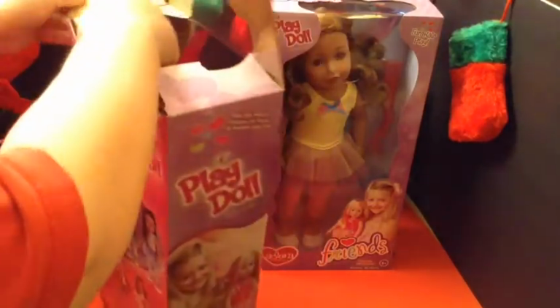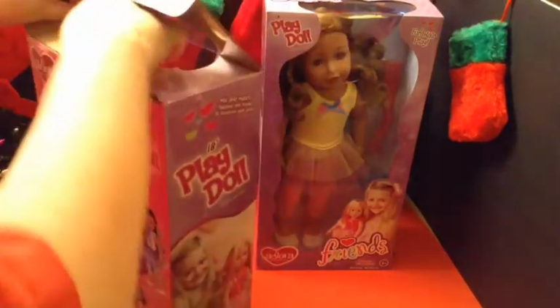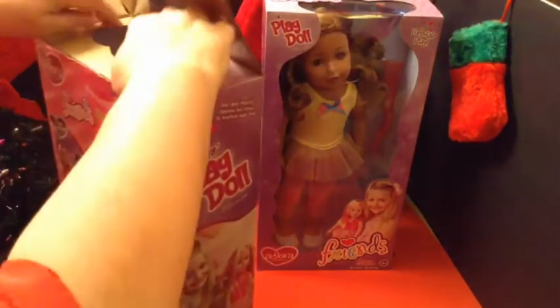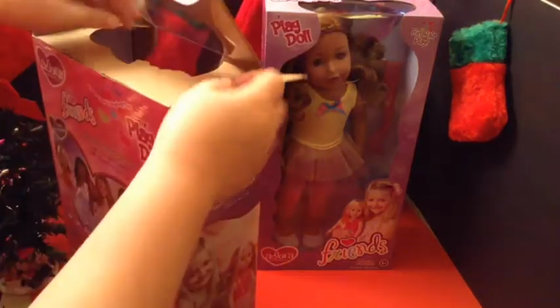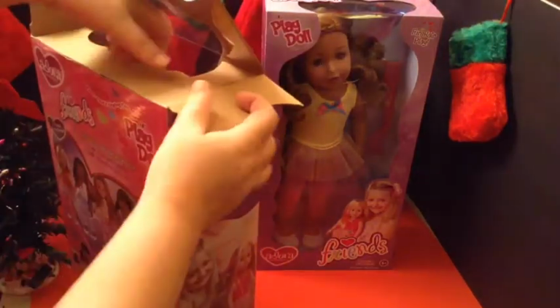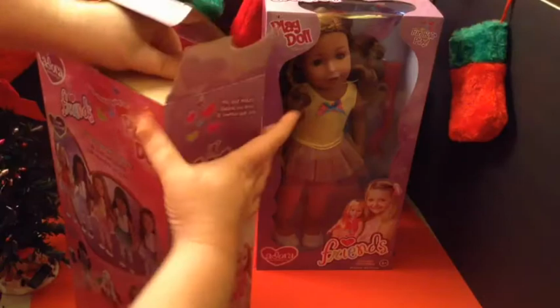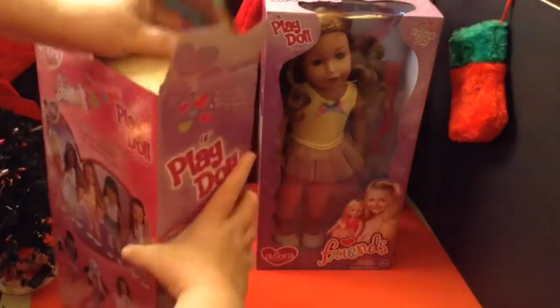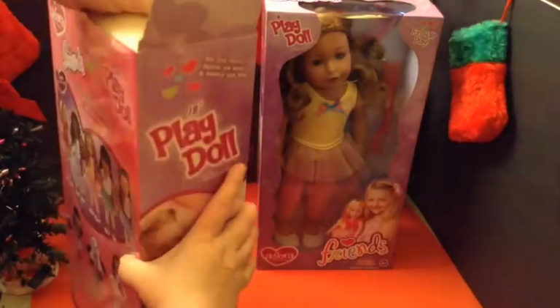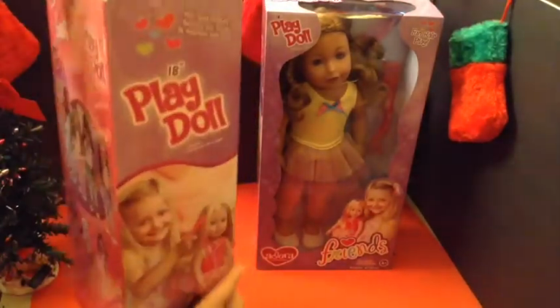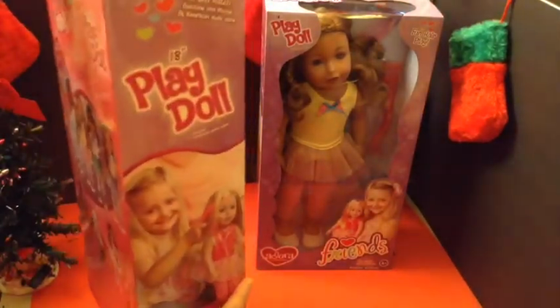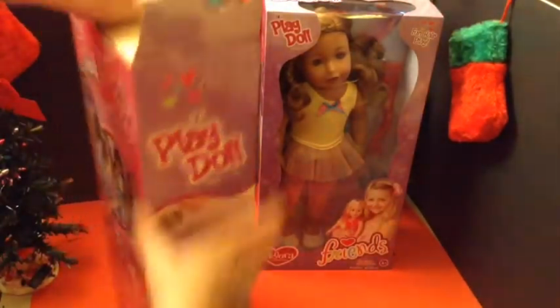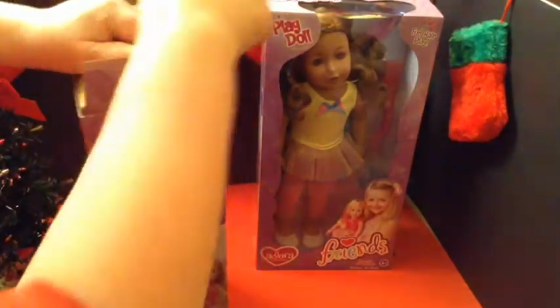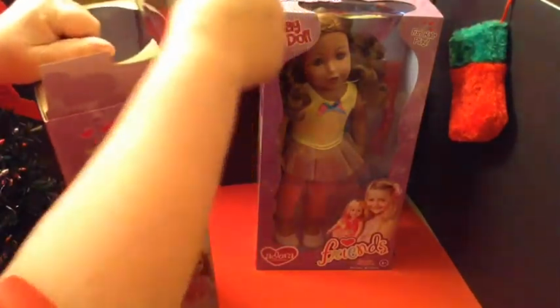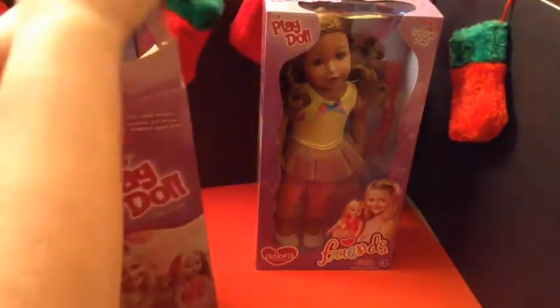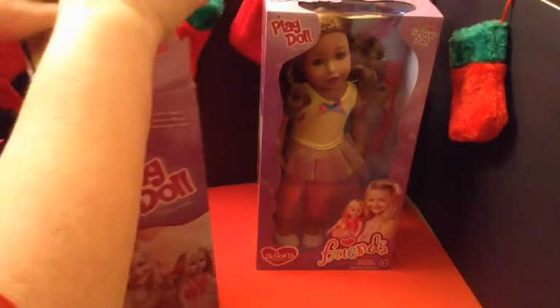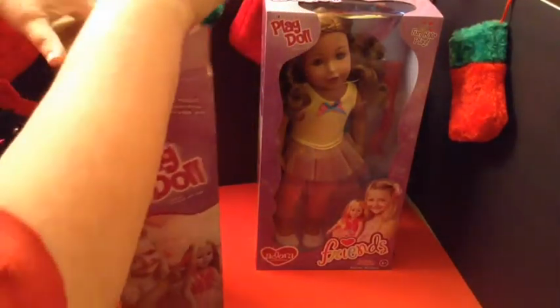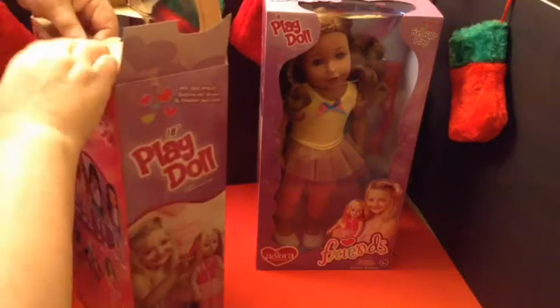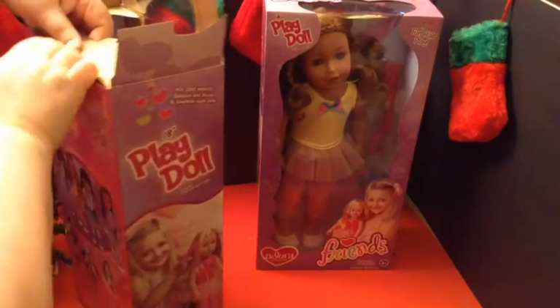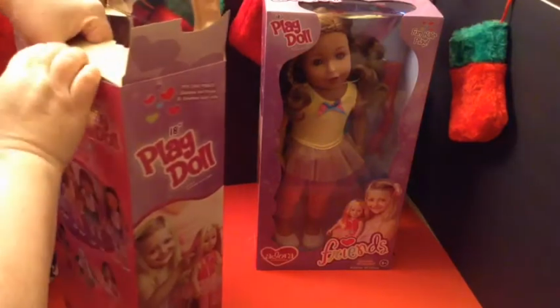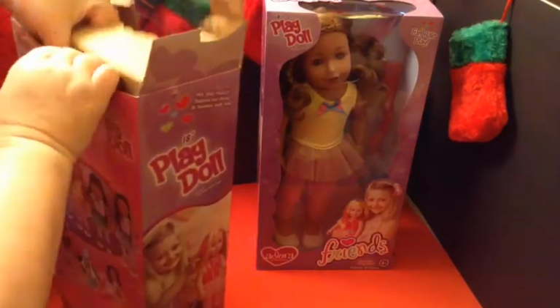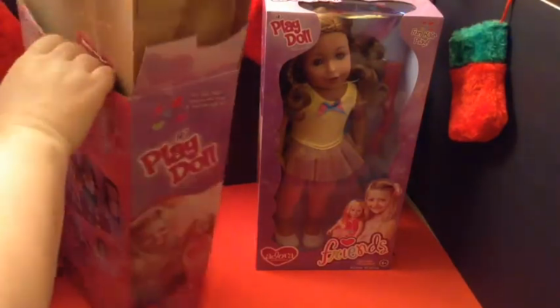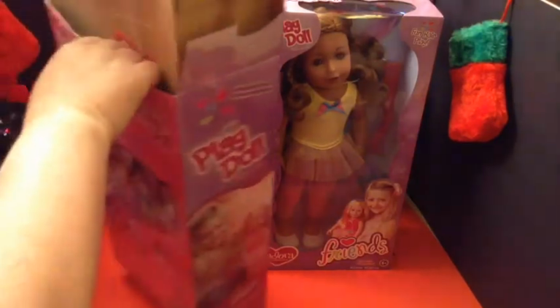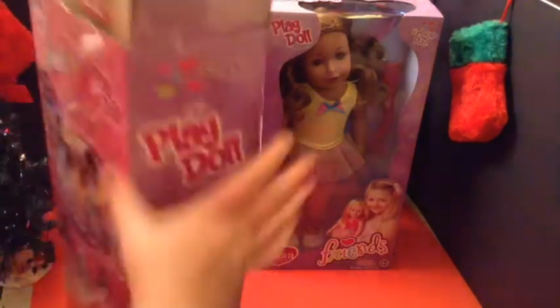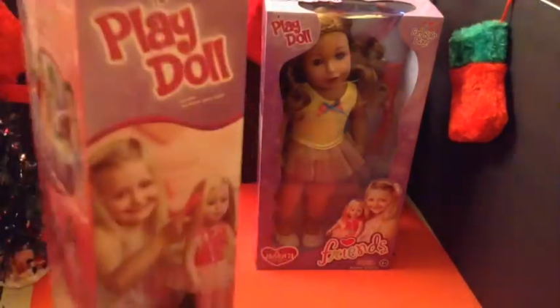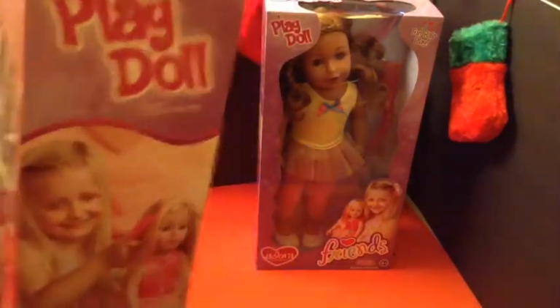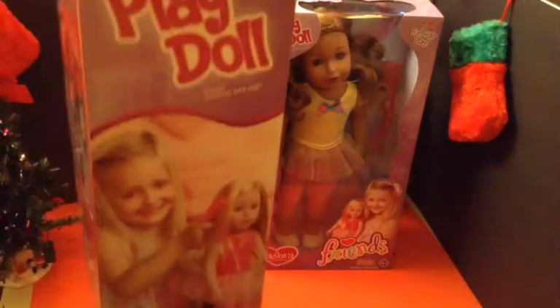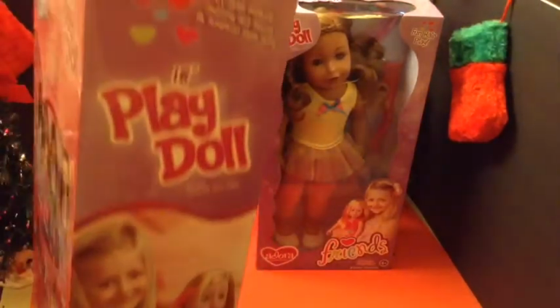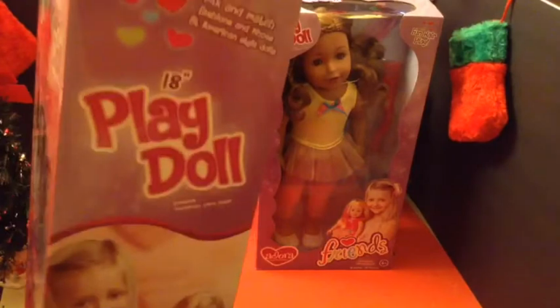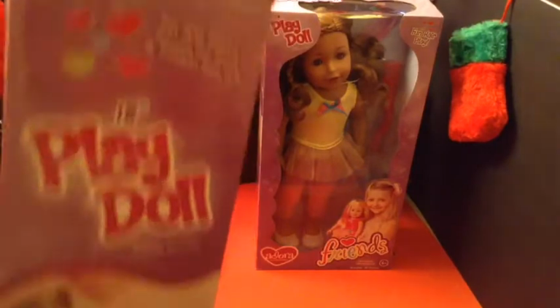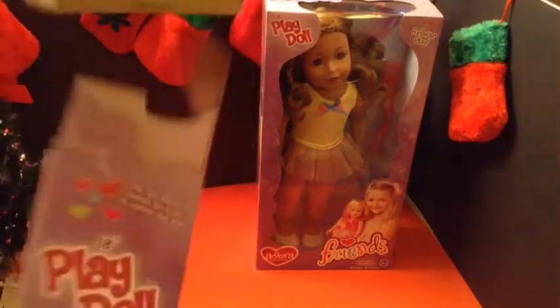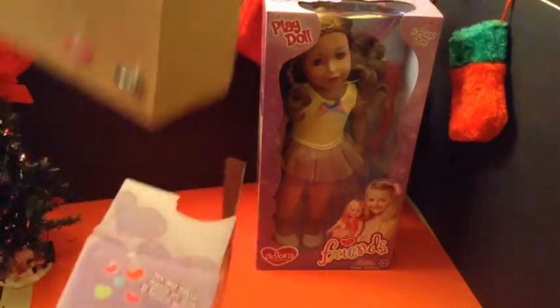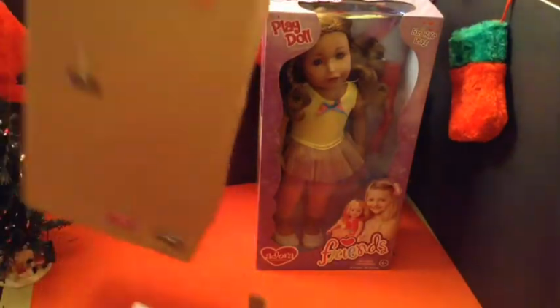I was so happy to find these. These were the two selections that I could get from the place, and I got them for a very good price — they were $29 each.